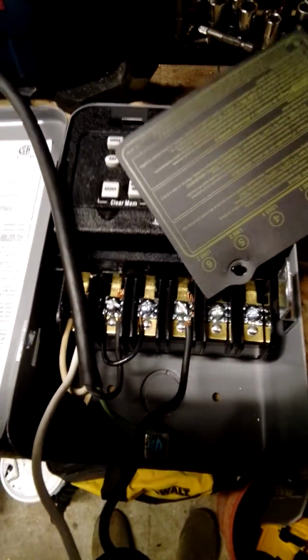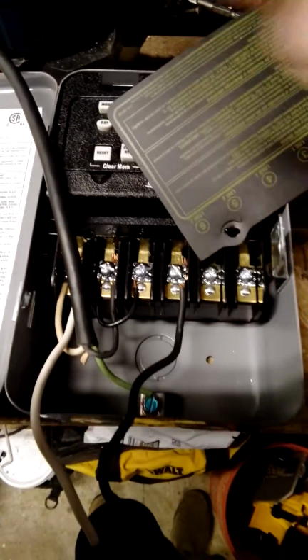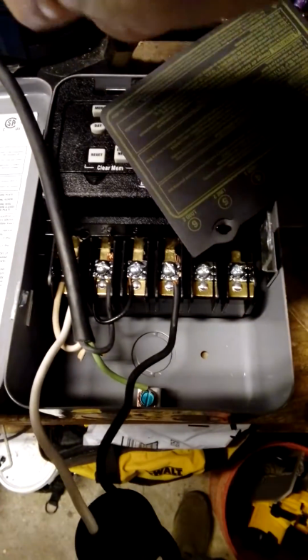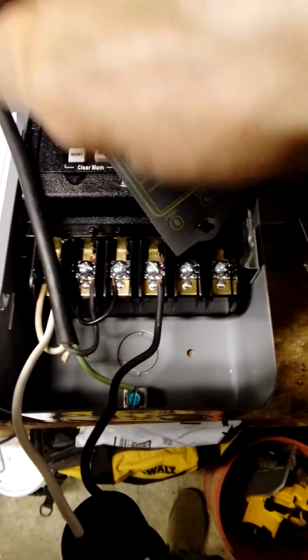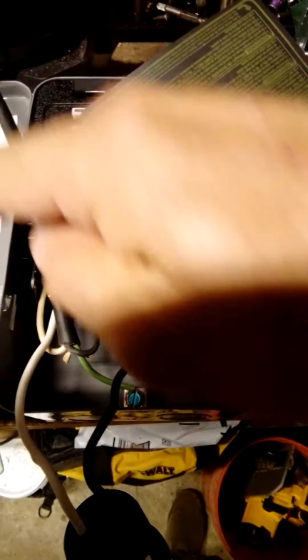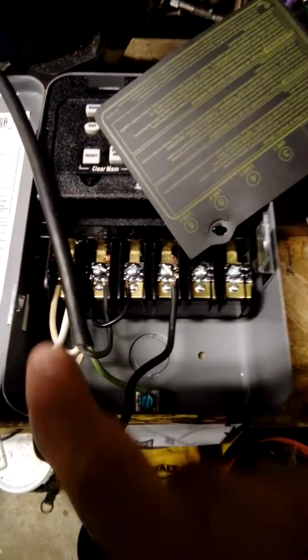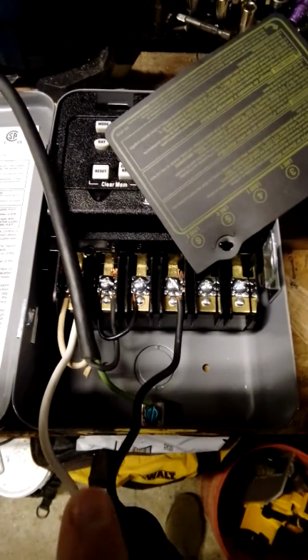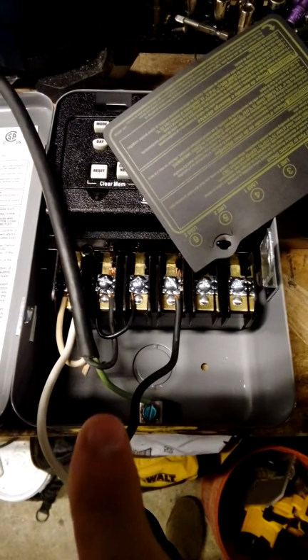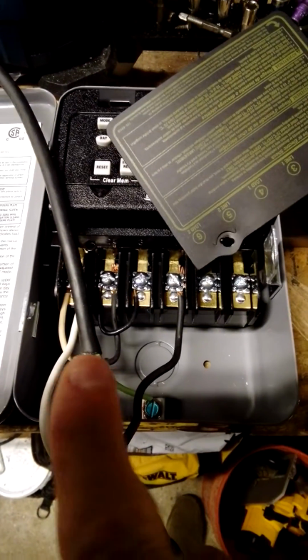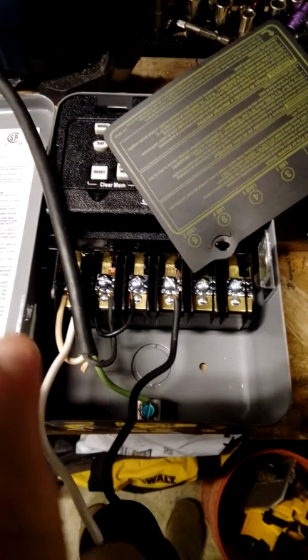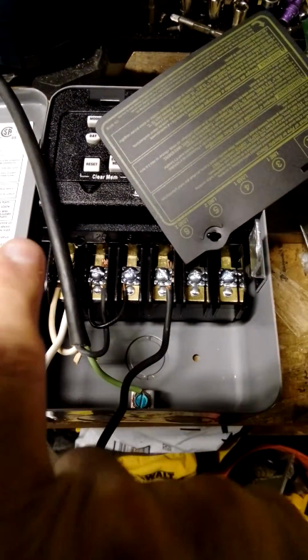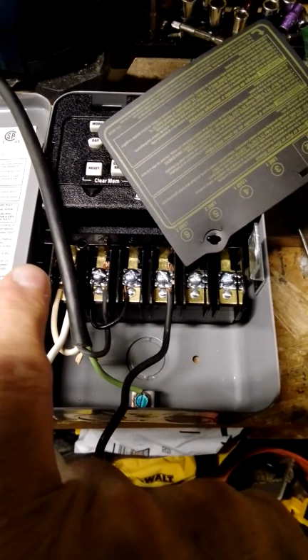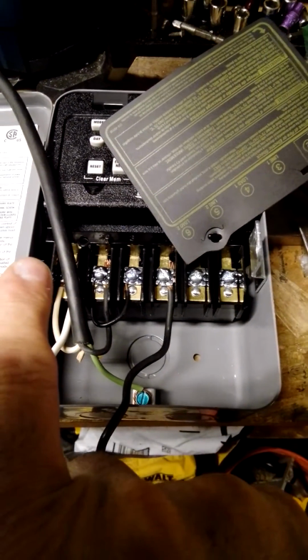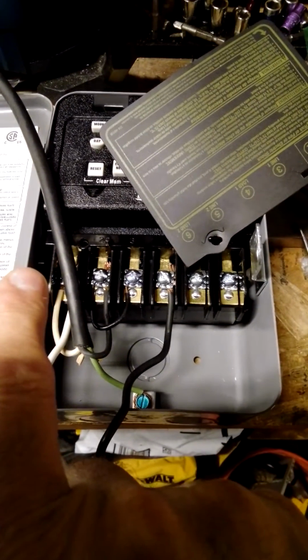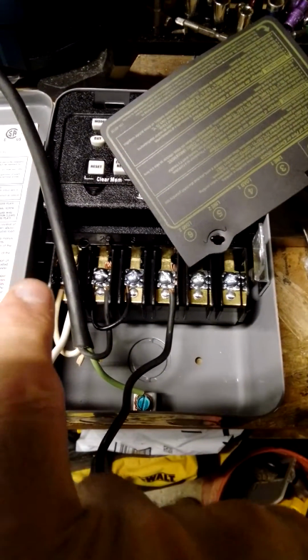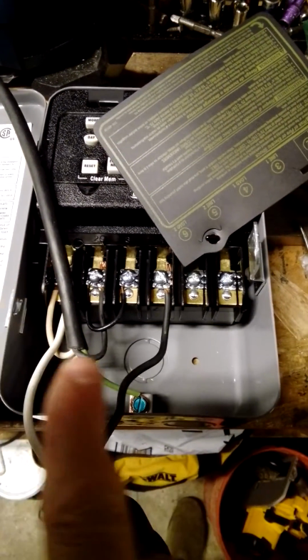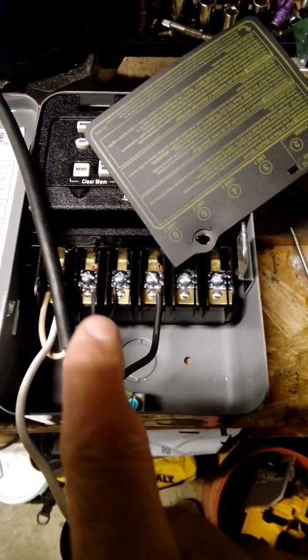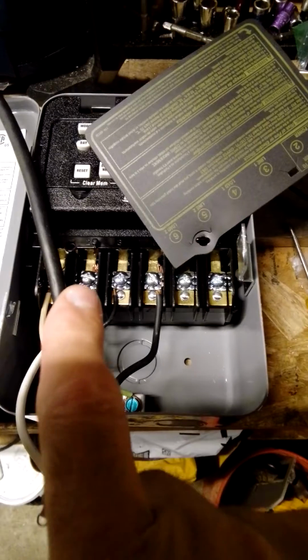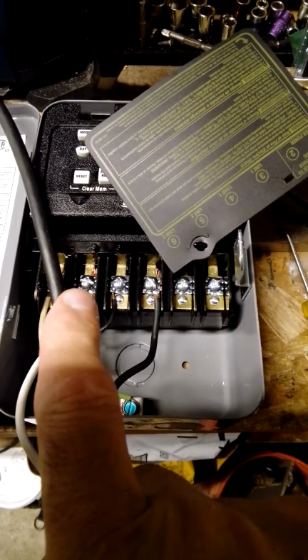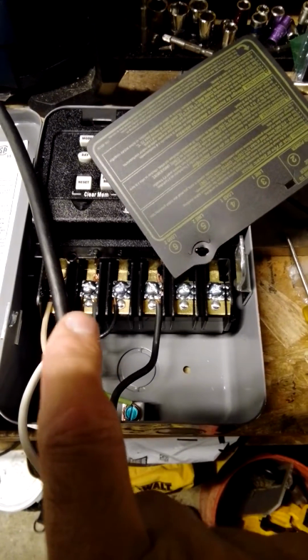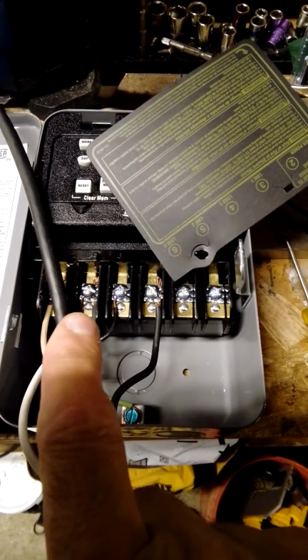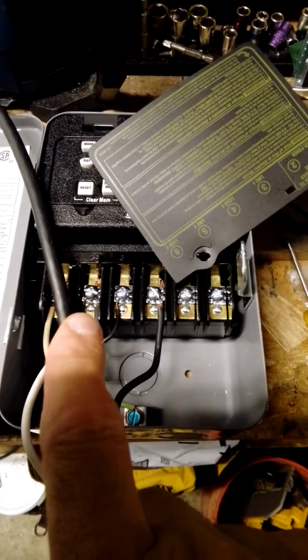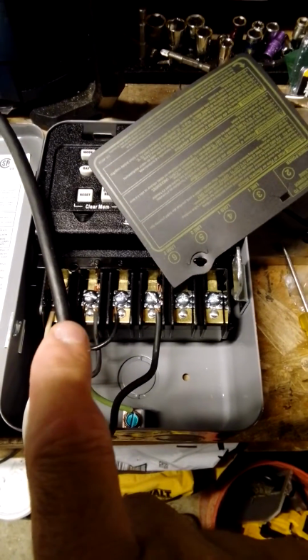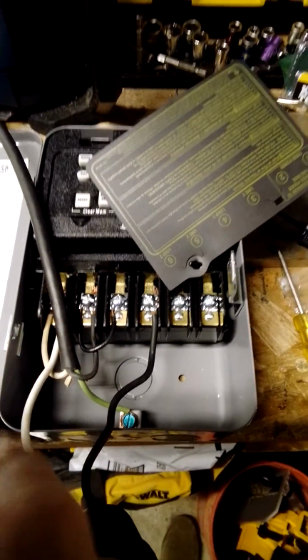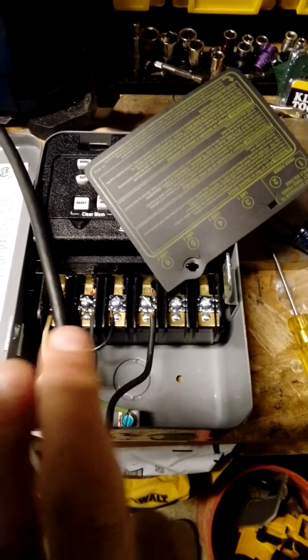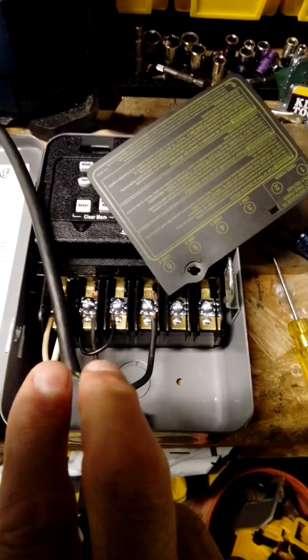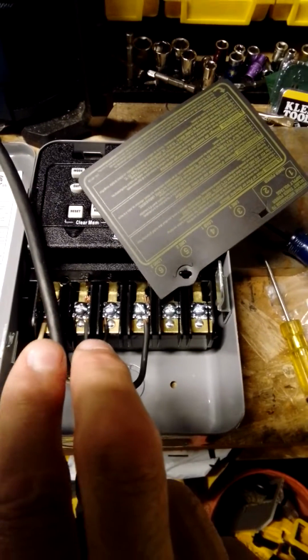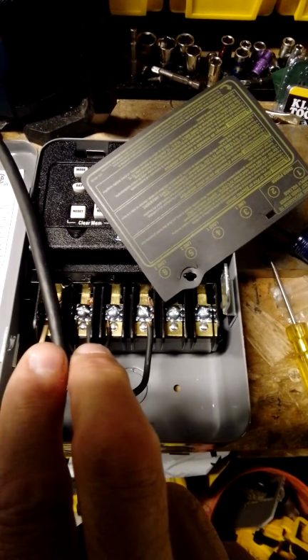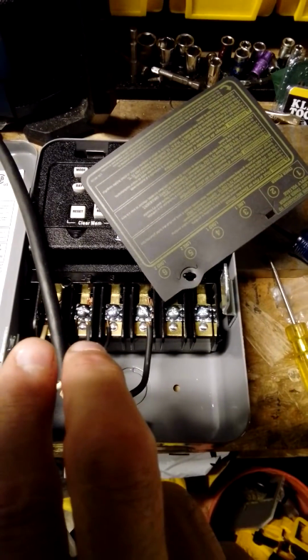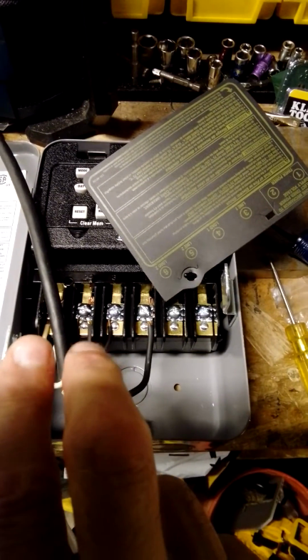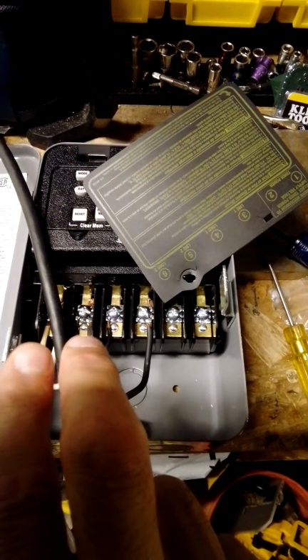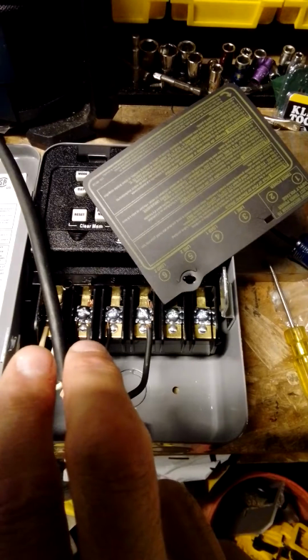As you can see, the Tesla line is coming in. We have the neutral over here and we have the hot, or the line, coming in here. So that's for your timer — that's how you power it up.